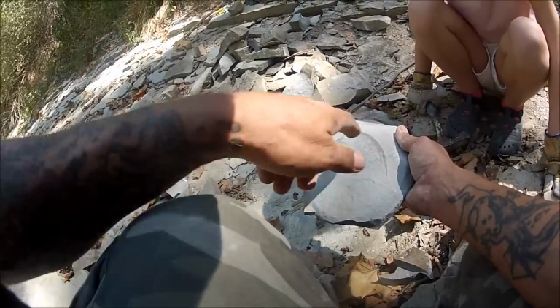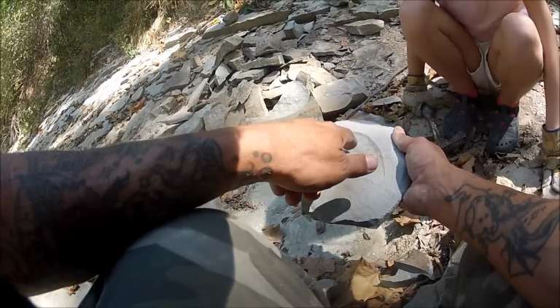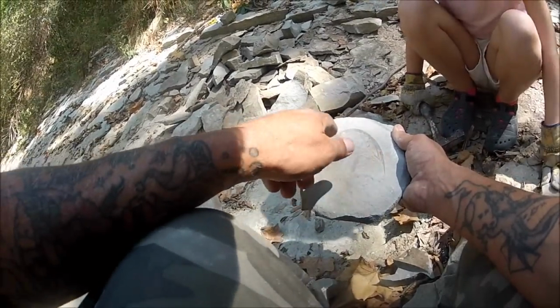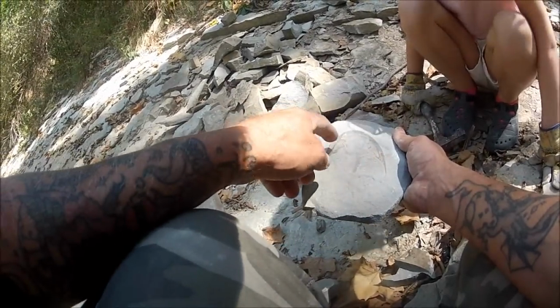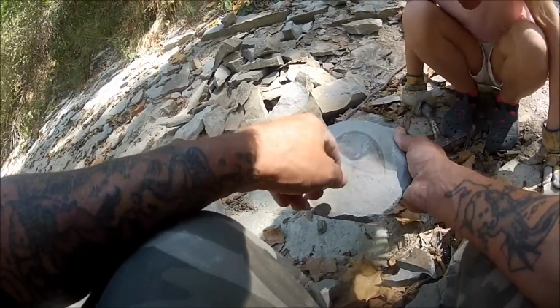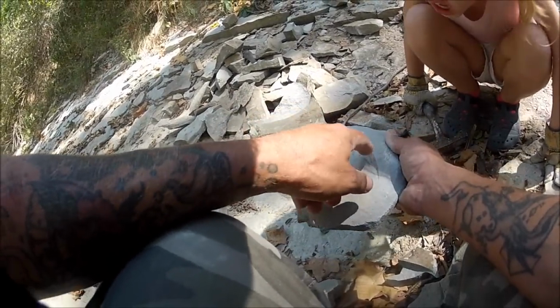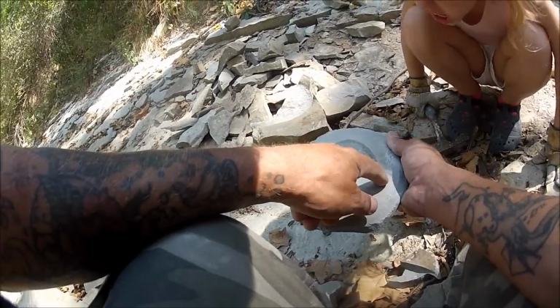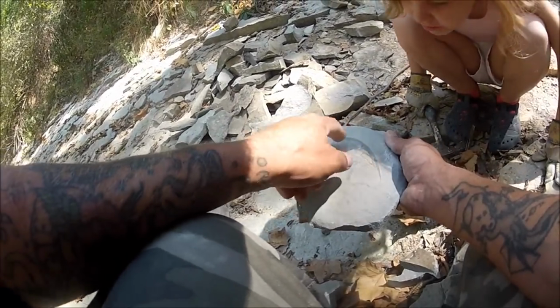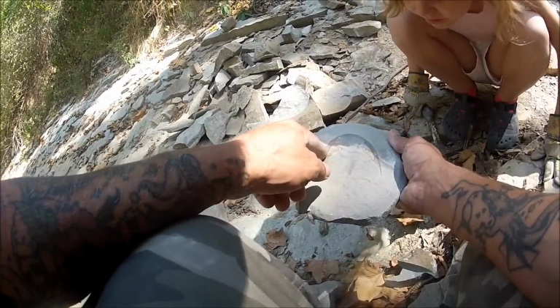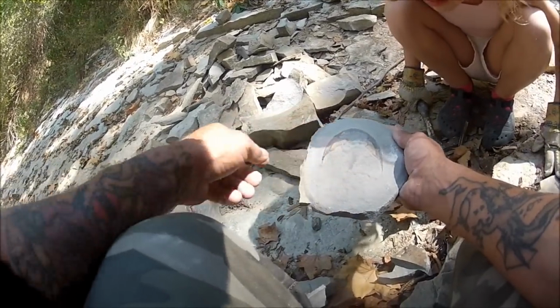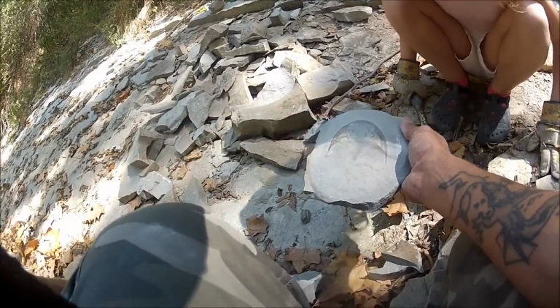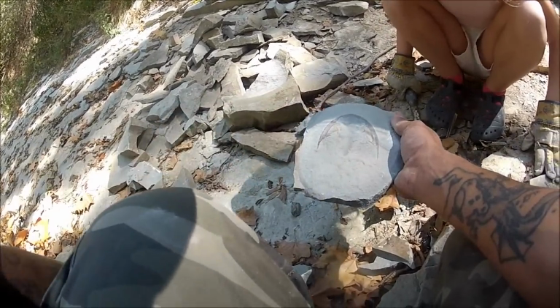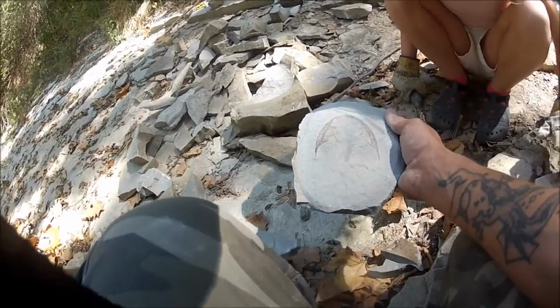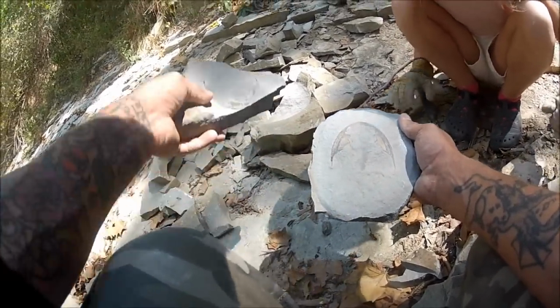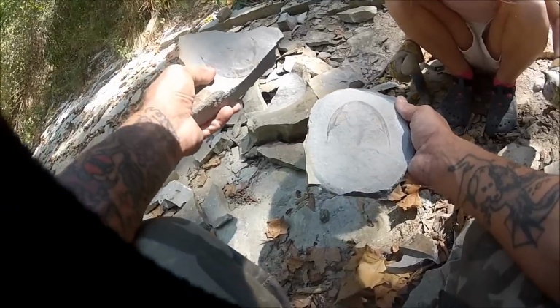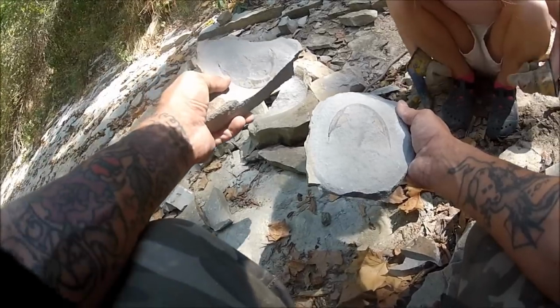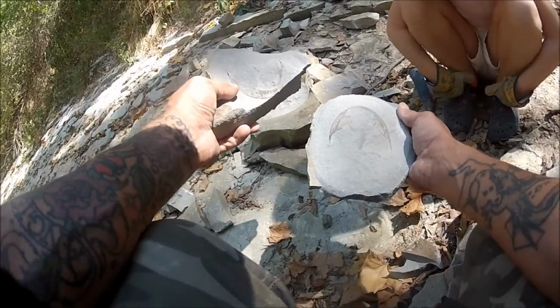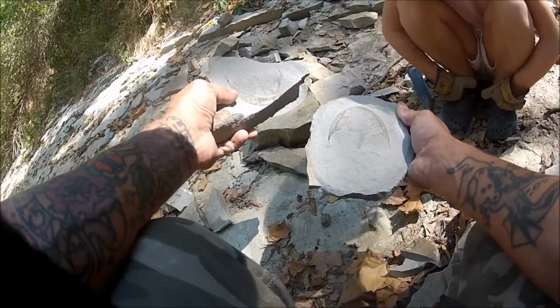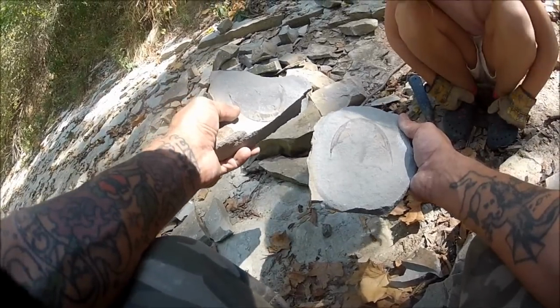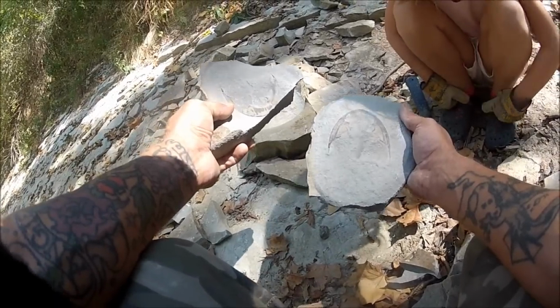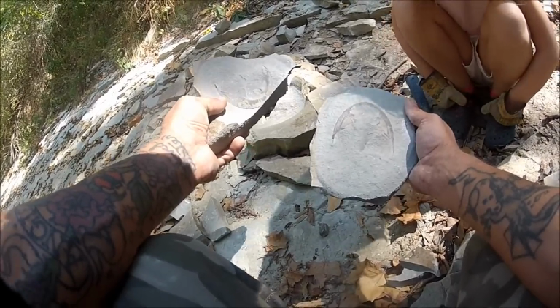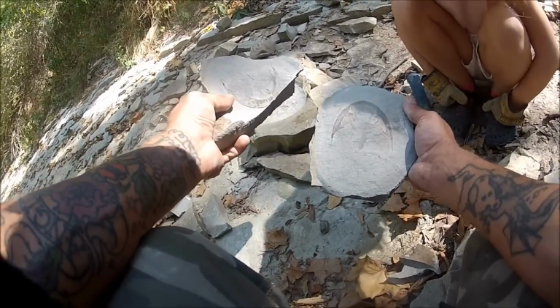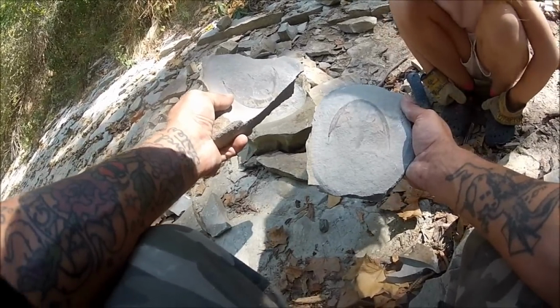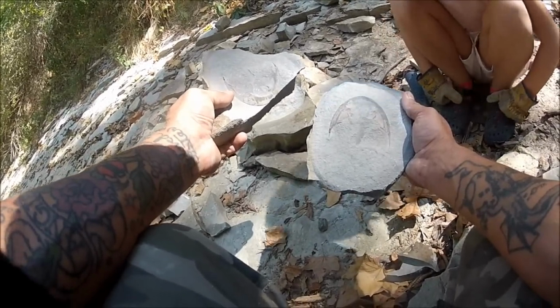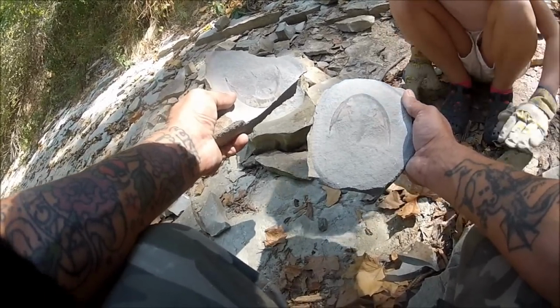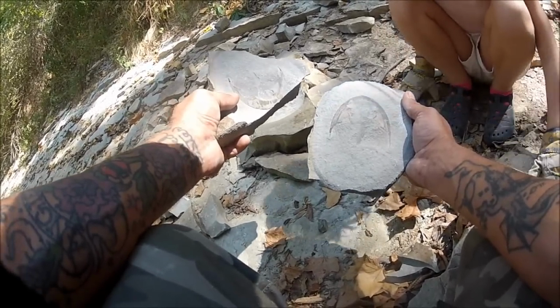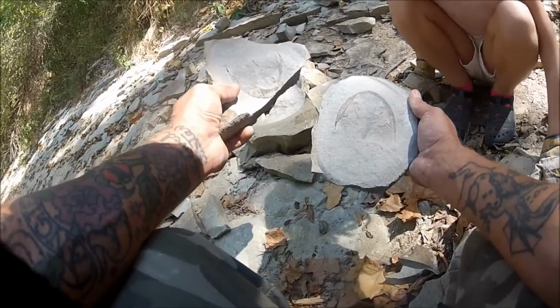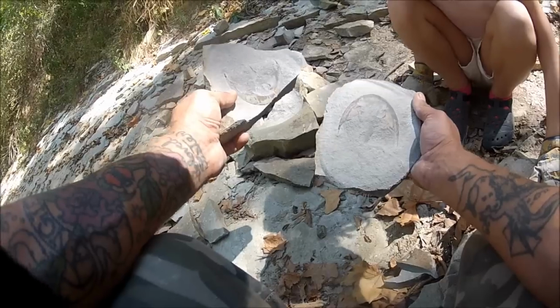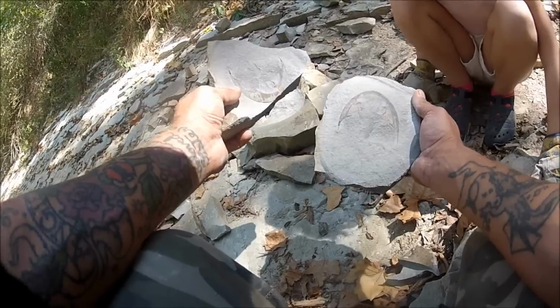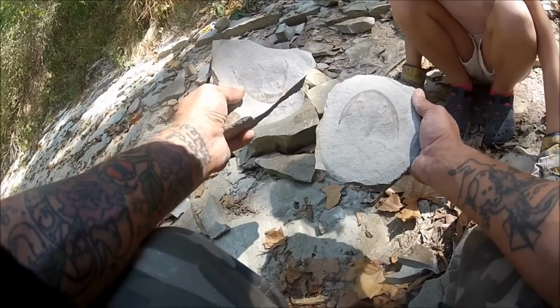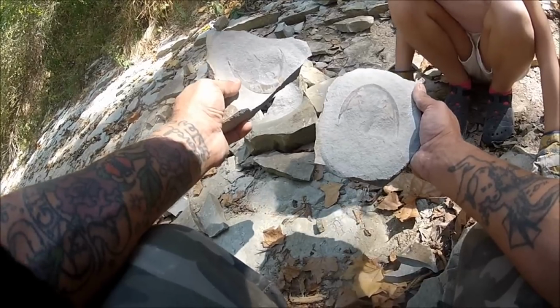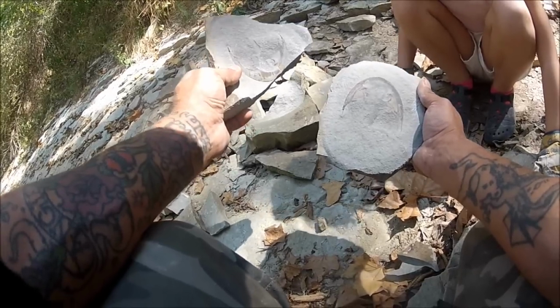The eyeballs are right there. Would have been a pretty good sized one. Genal spine. I don't know that I have the skill to put that back together. But just goes to show you folks, there's good stuff in here. I'm pretty happy with this. I'll take it. Sweet.